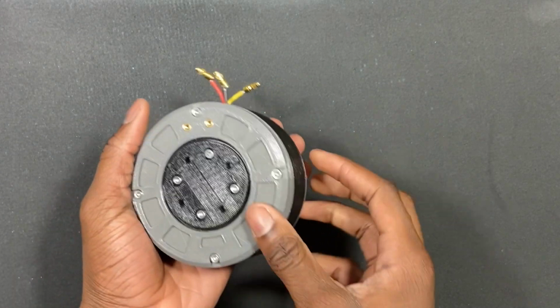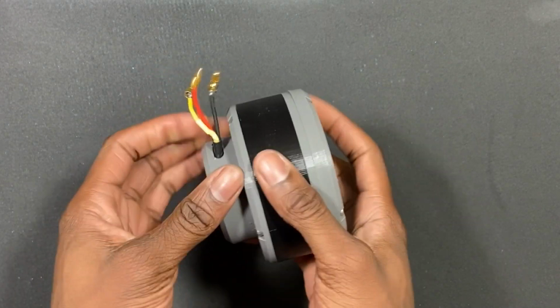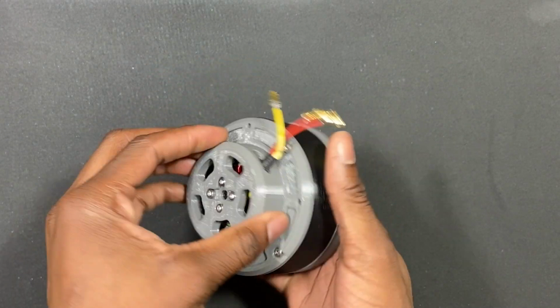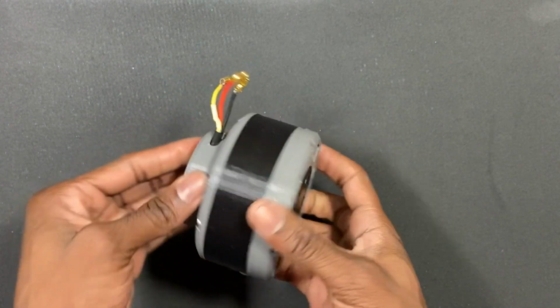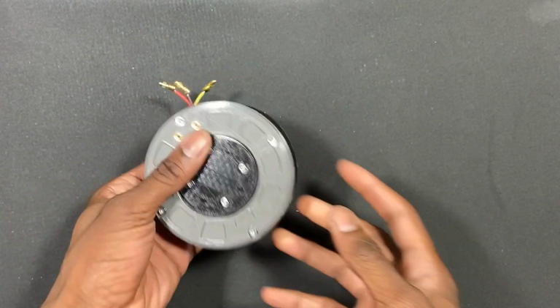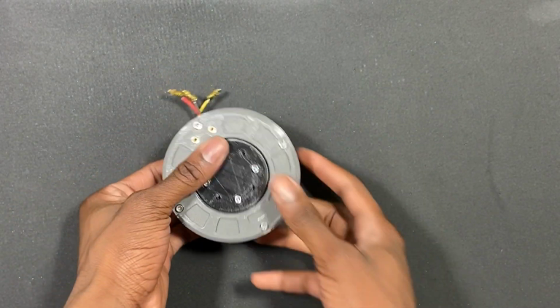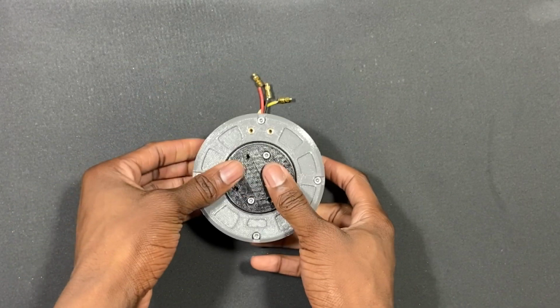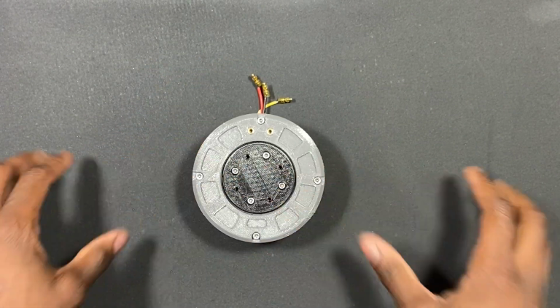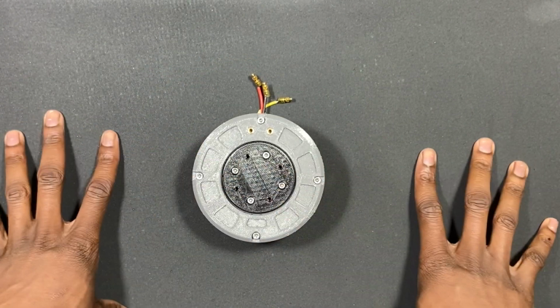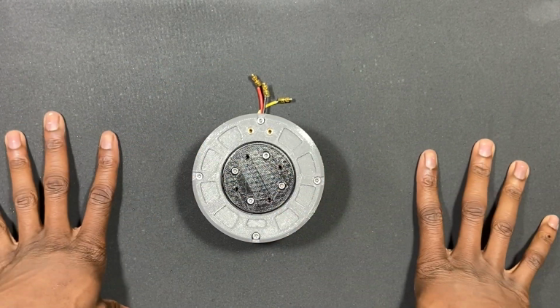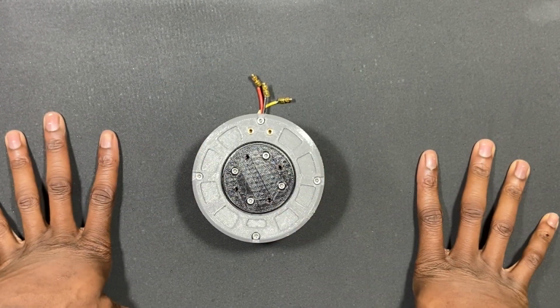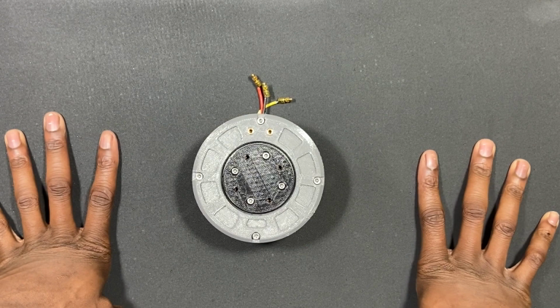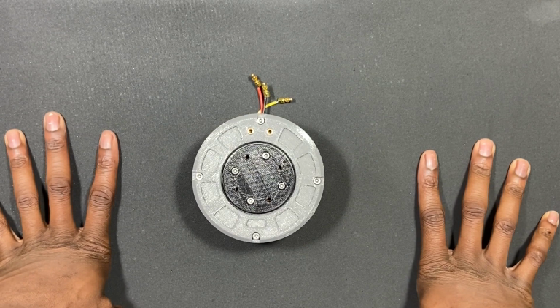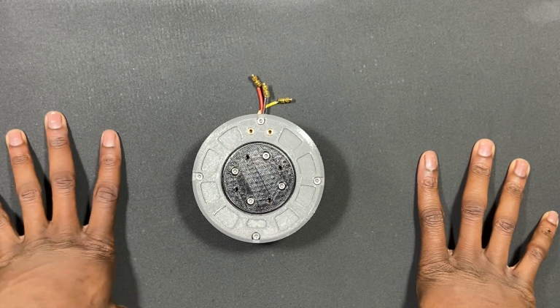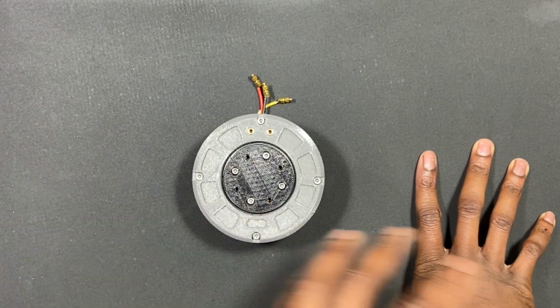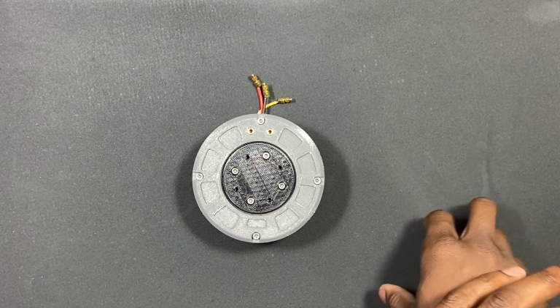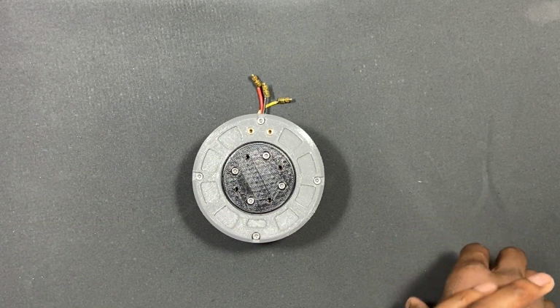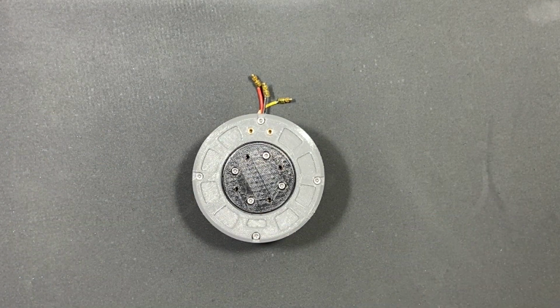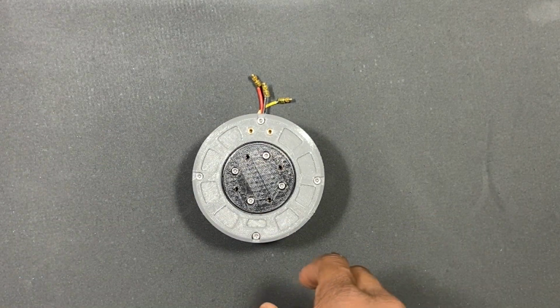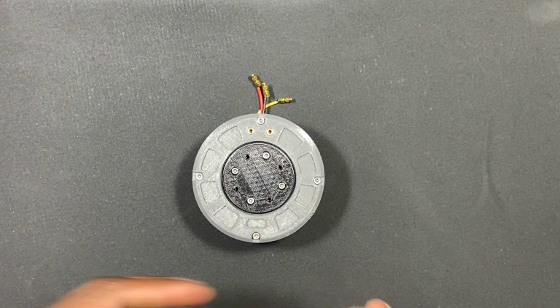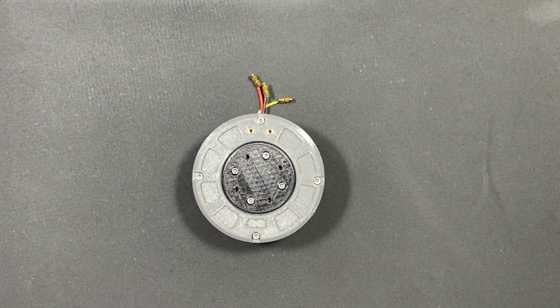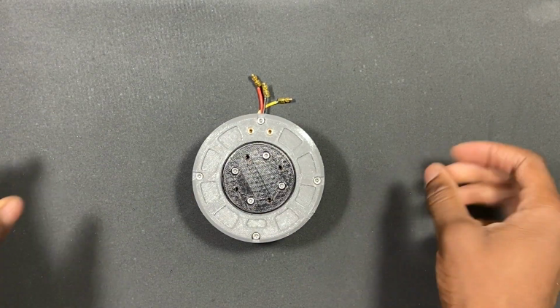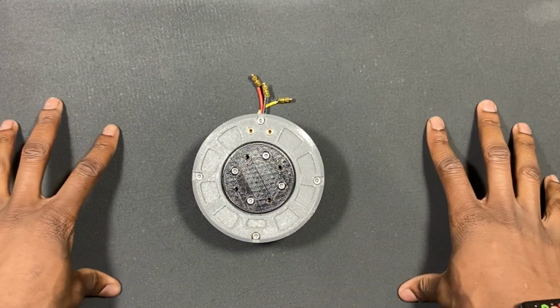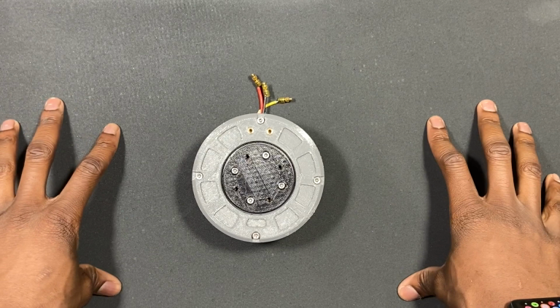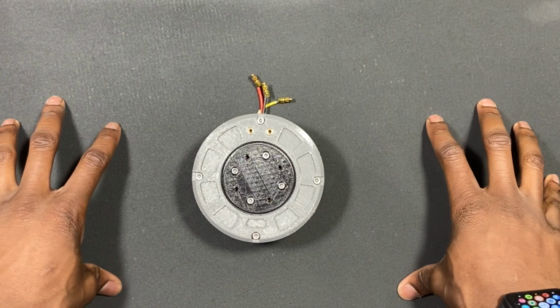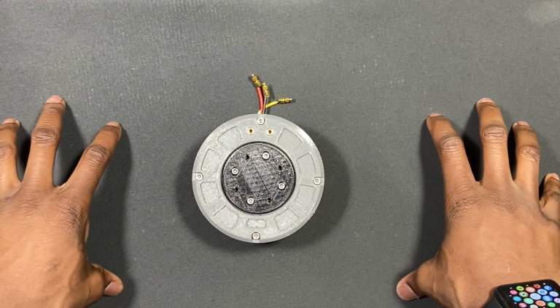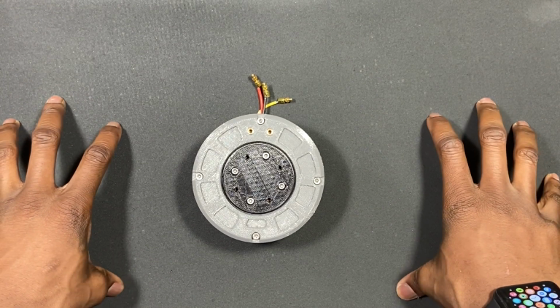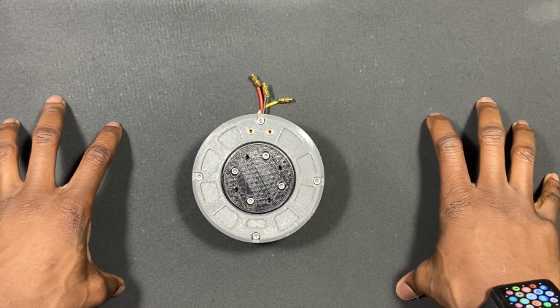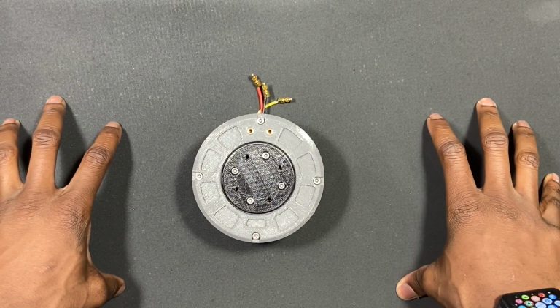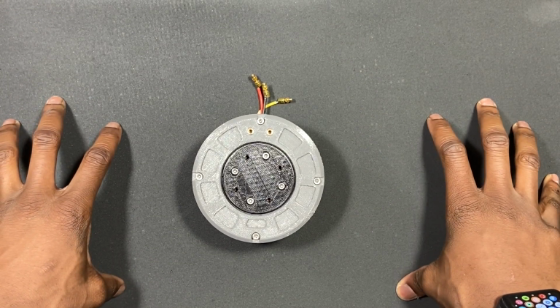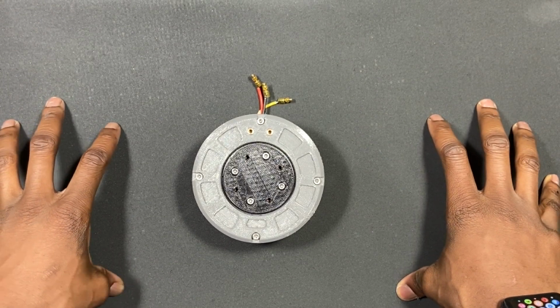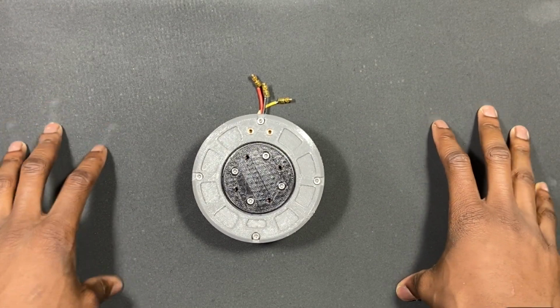I've come a long way and I think I have it down. The purpose of this actuator is, of course, to be used with robotics projects, more specifically a quadruped robot, and that's what I want to design and build next.